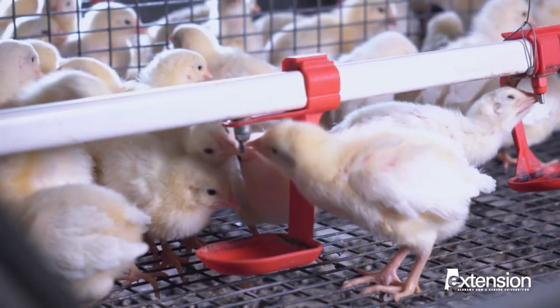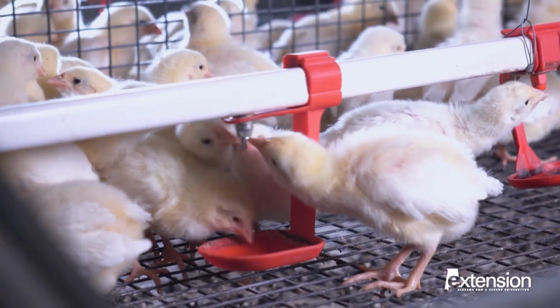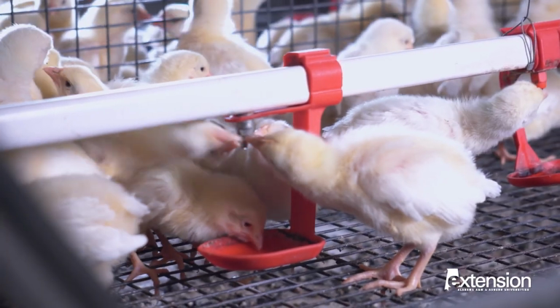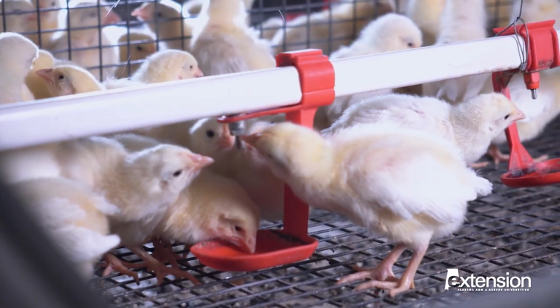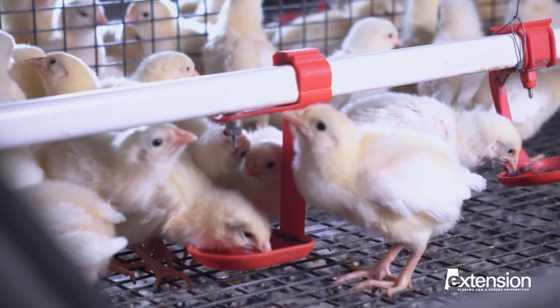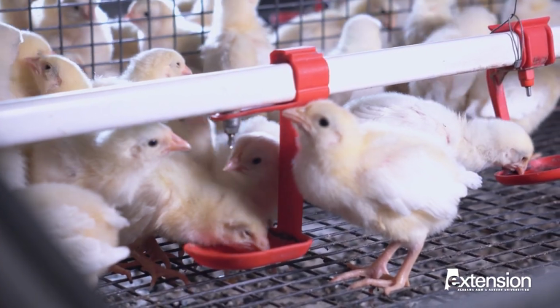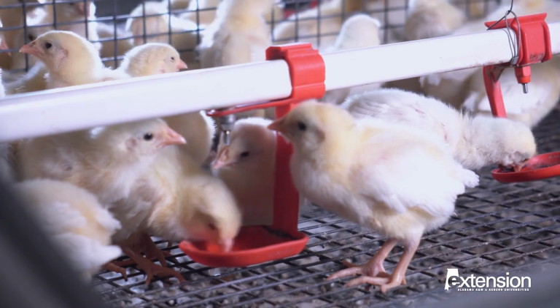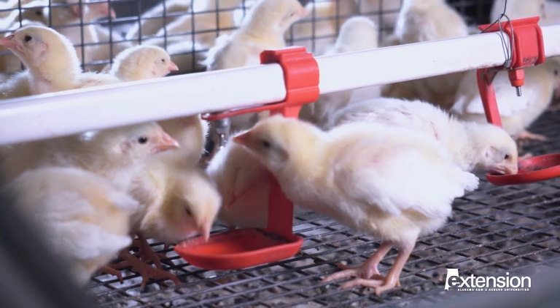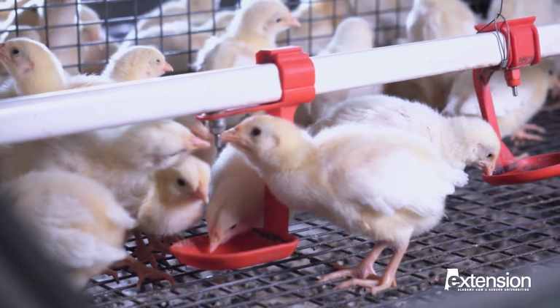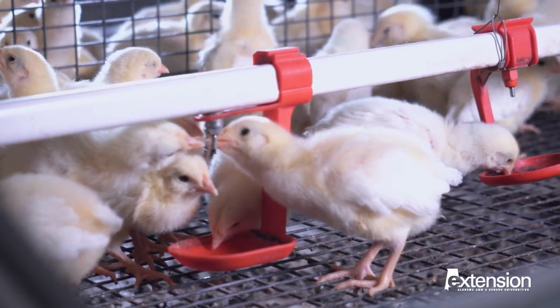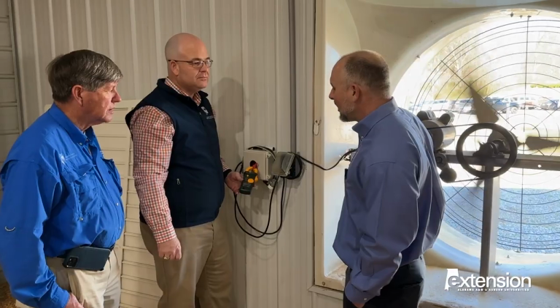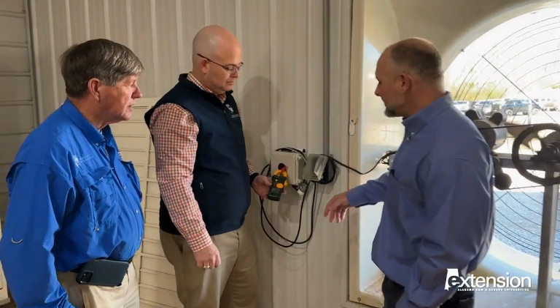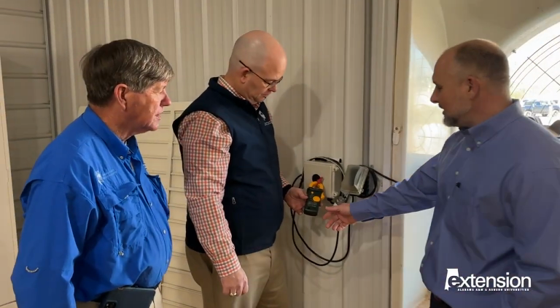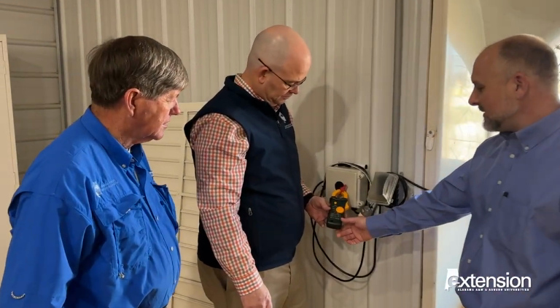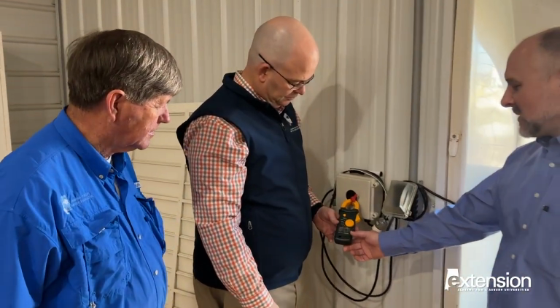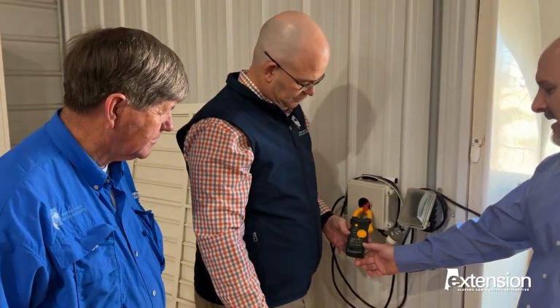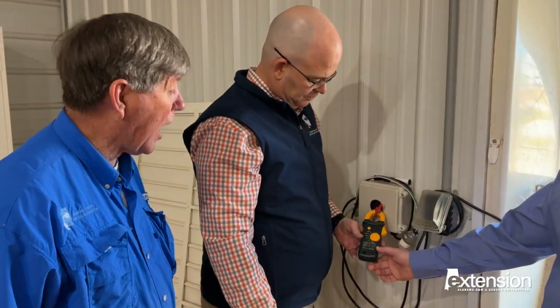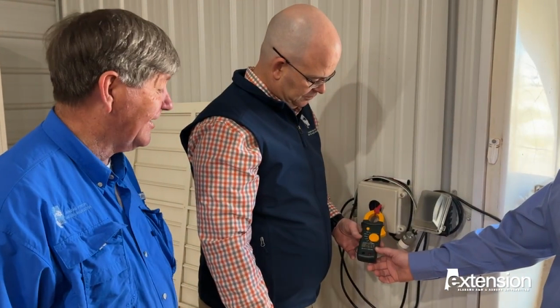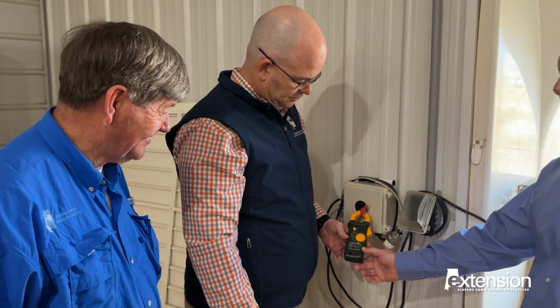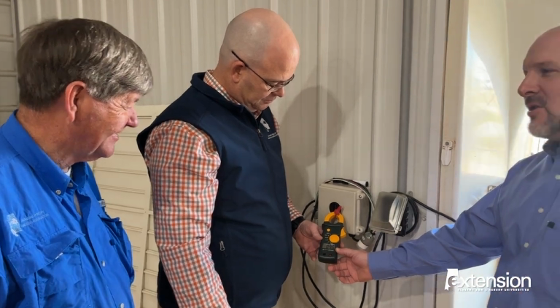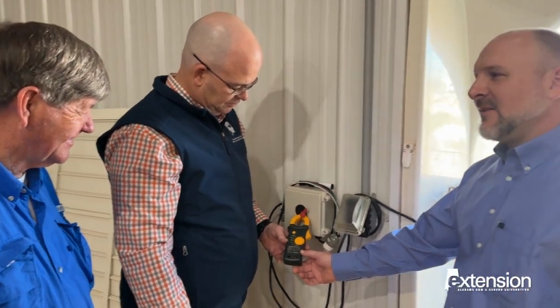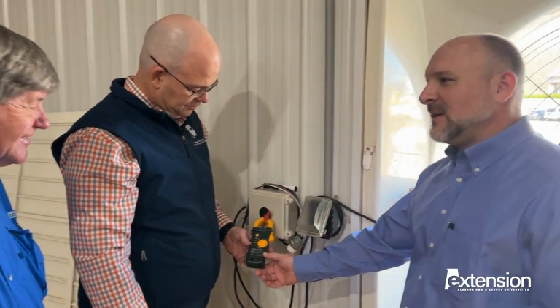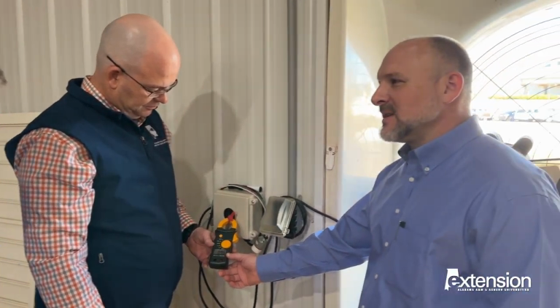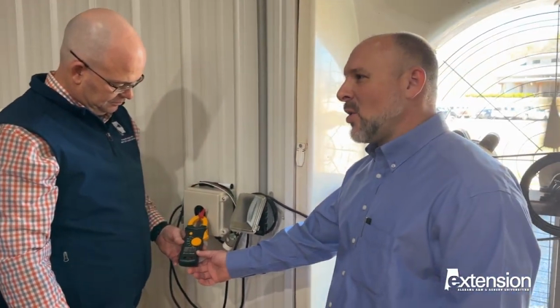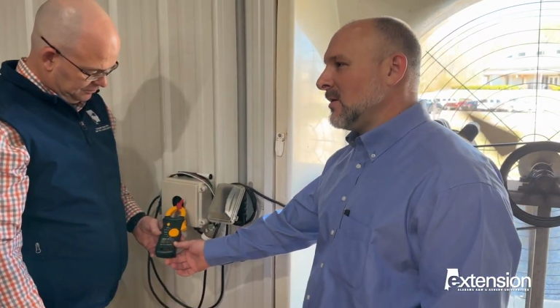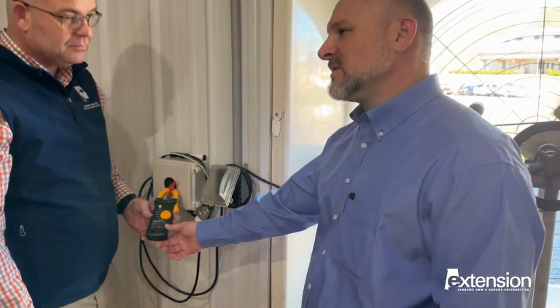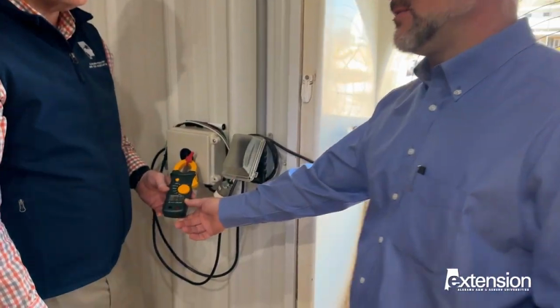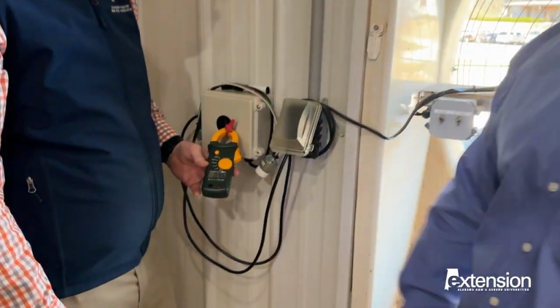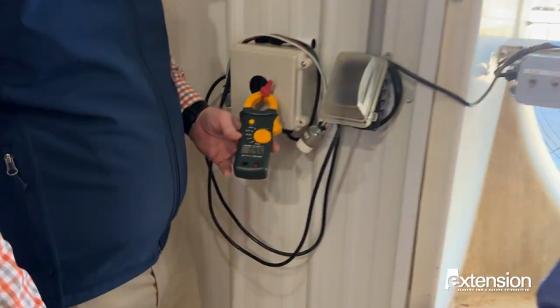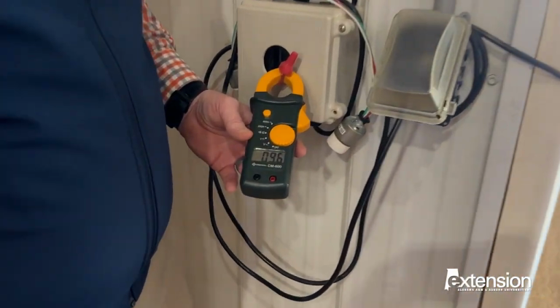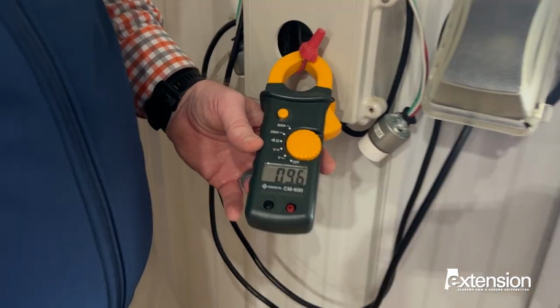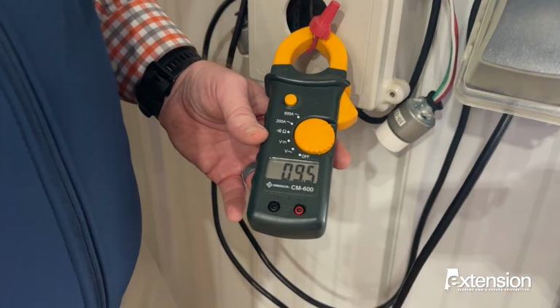While the poultry industry in our state is thriving, it's not without its challenges. The NPTC partners with universities and research organizations worldwide to identify feasible solutions for complex problems facing the growers.